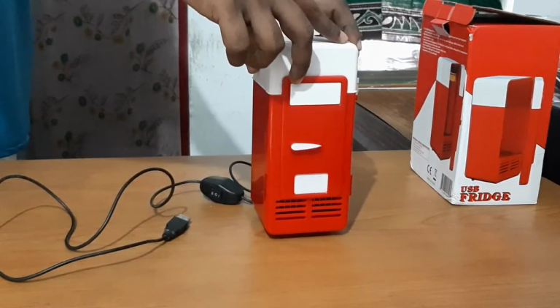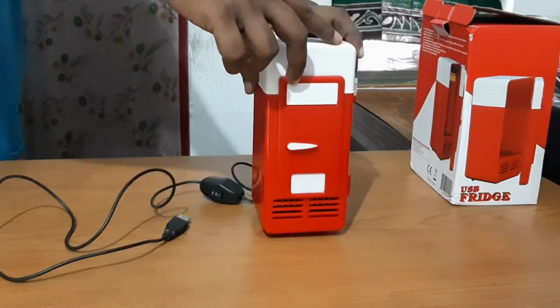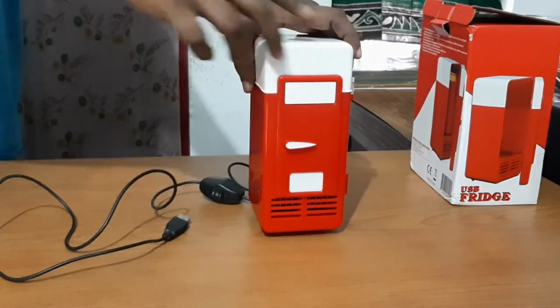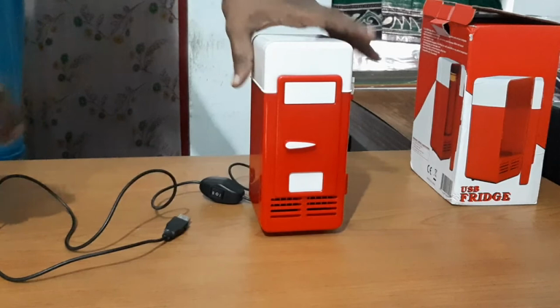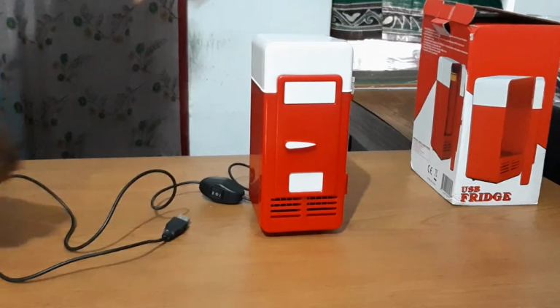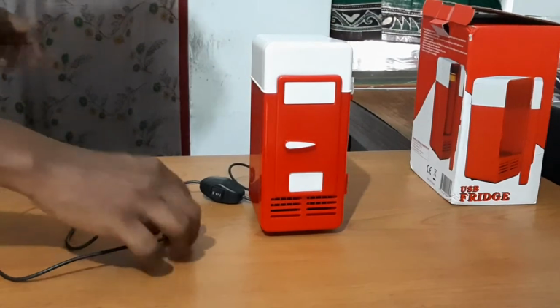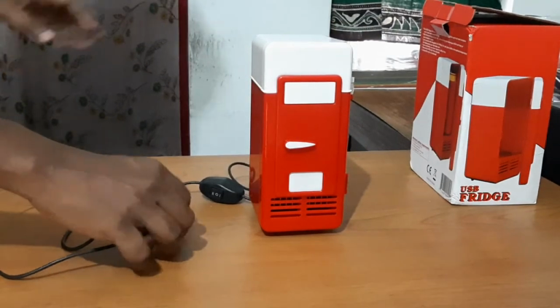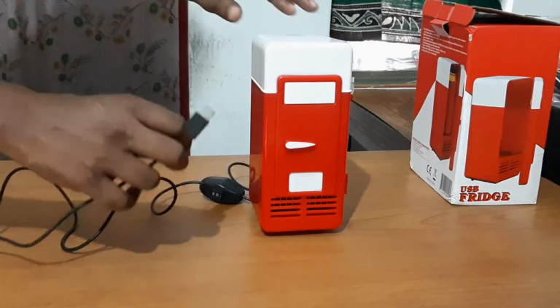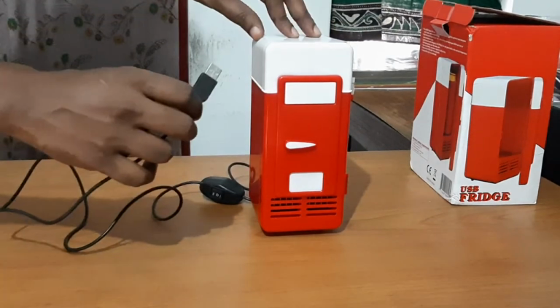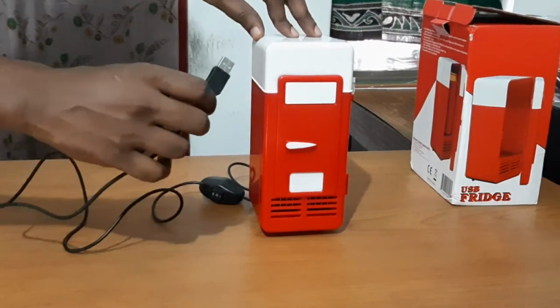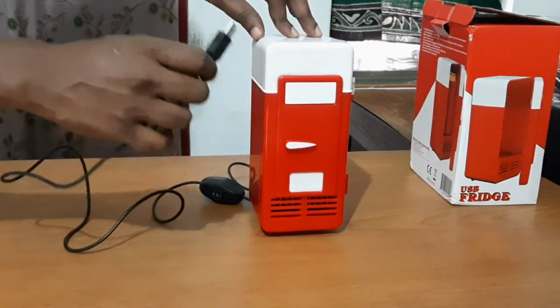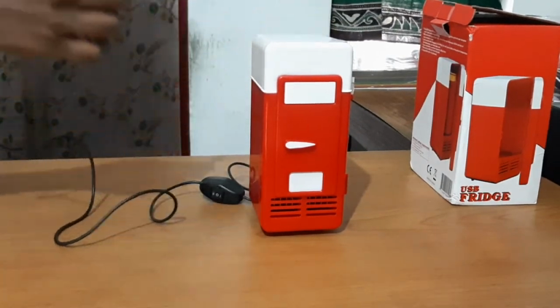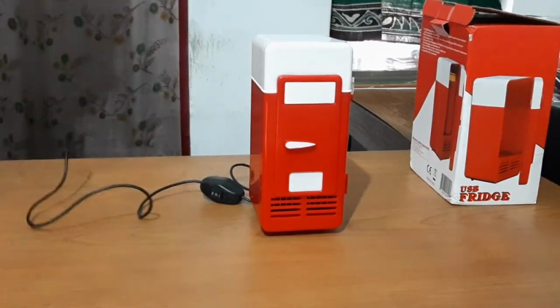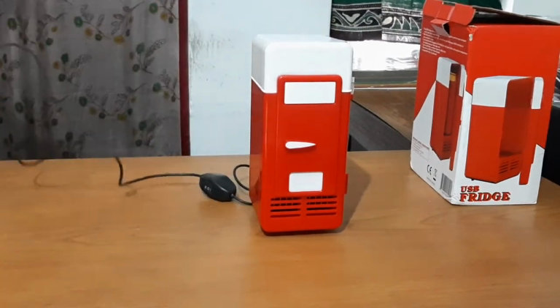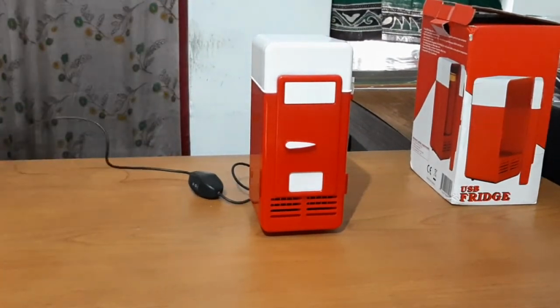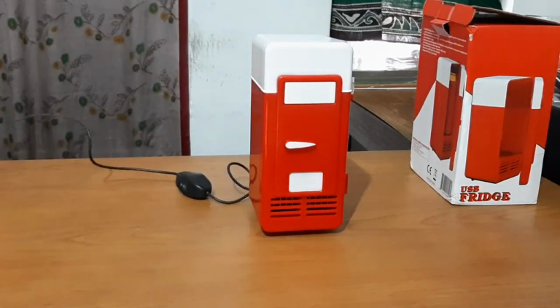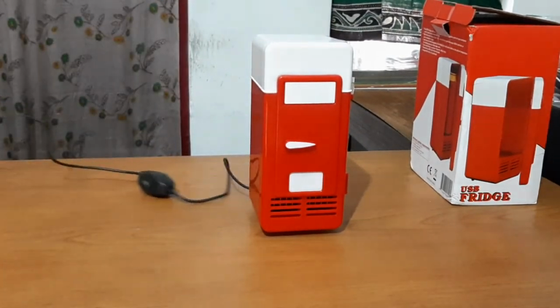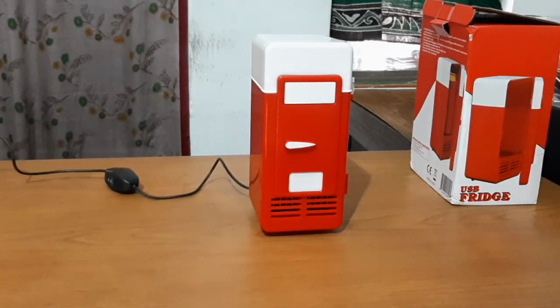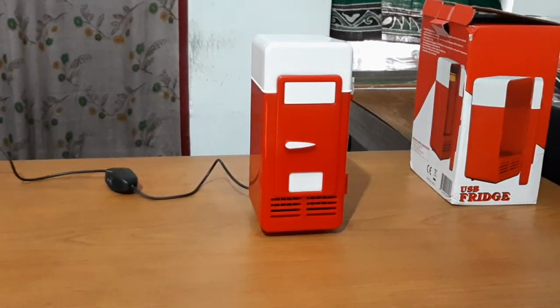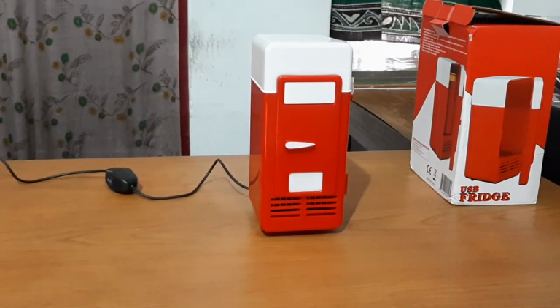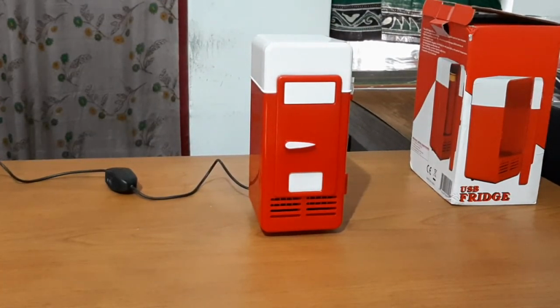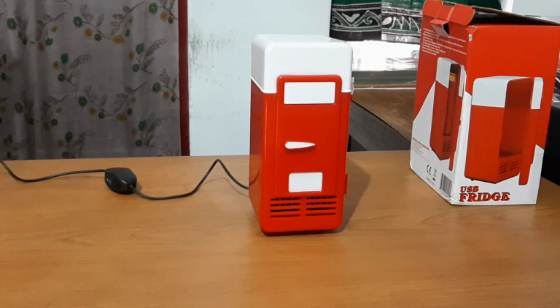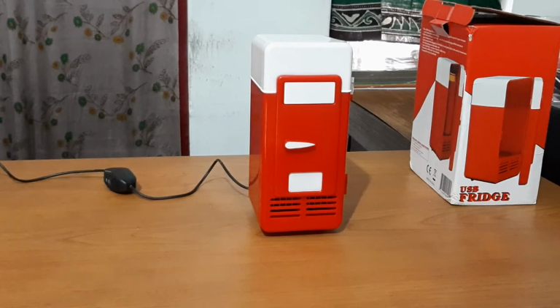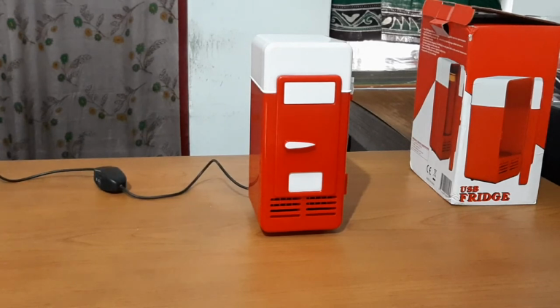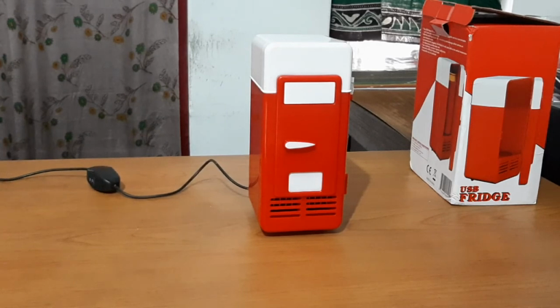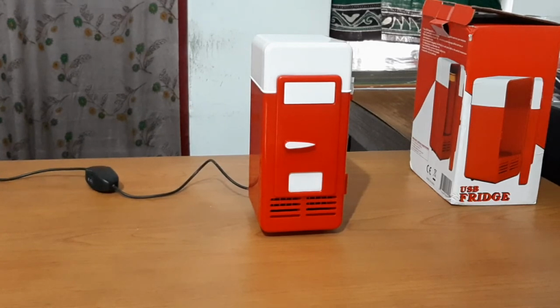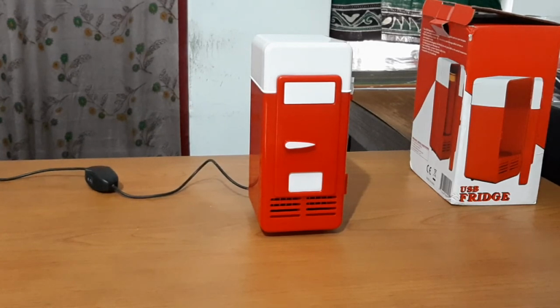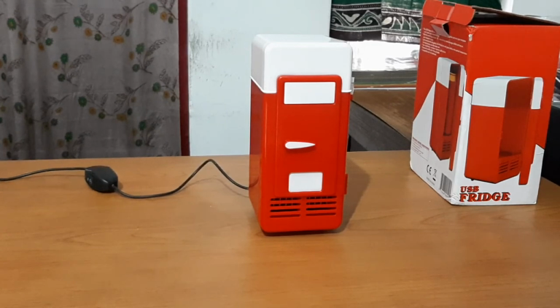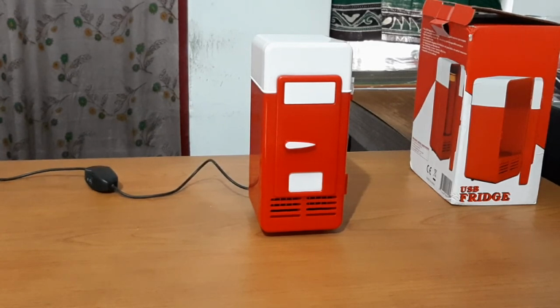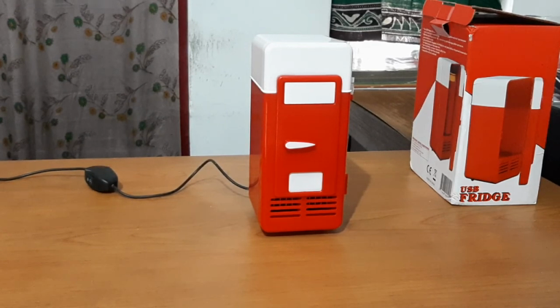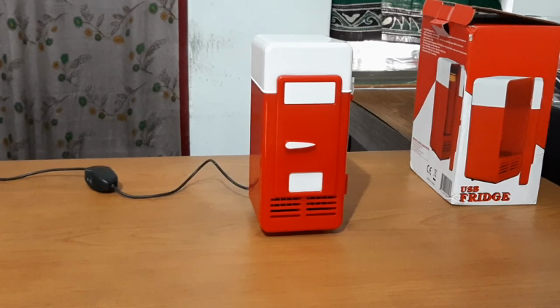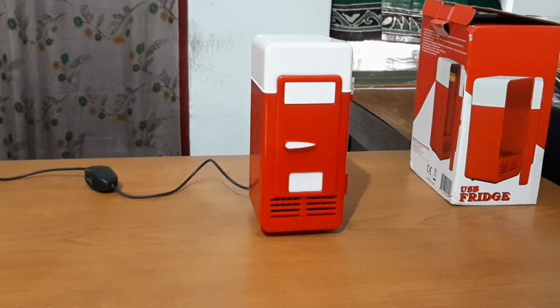This is a desktop computer. It has a USB port in the supply.